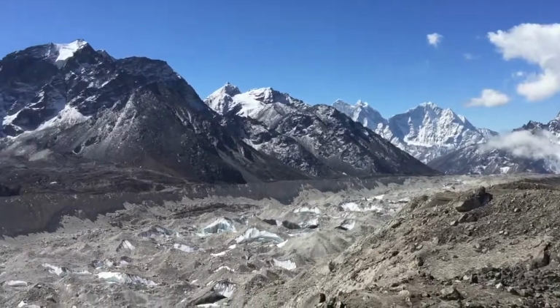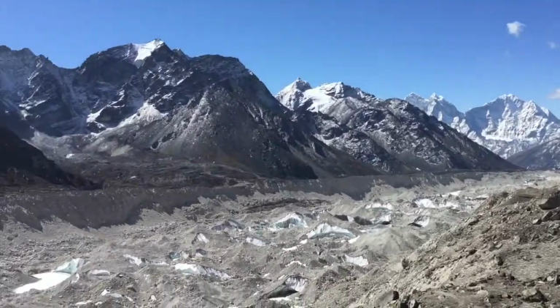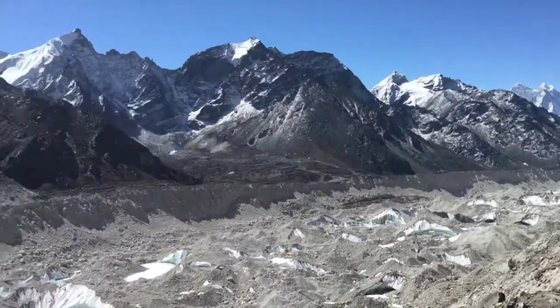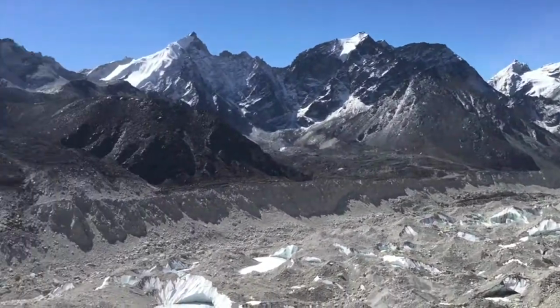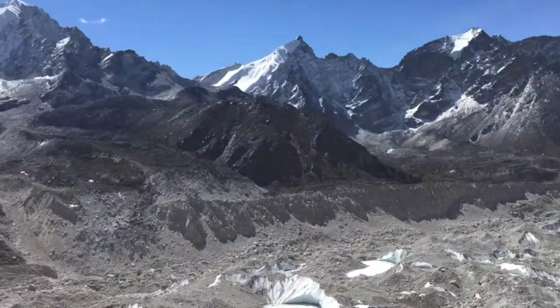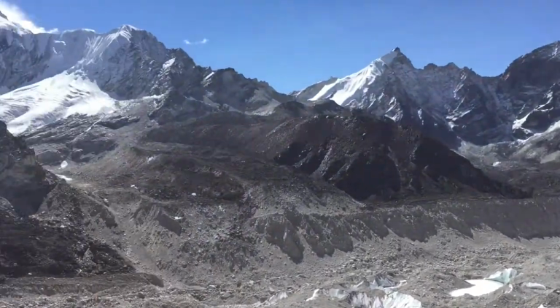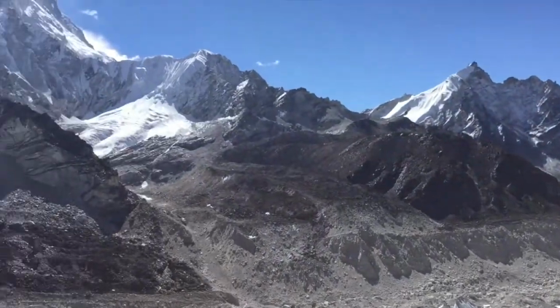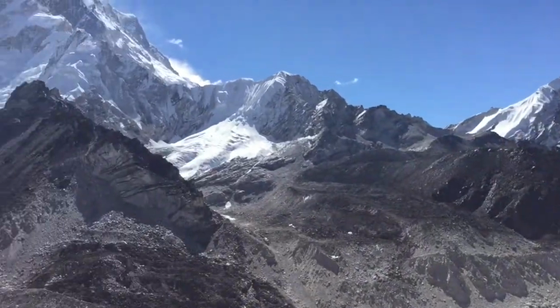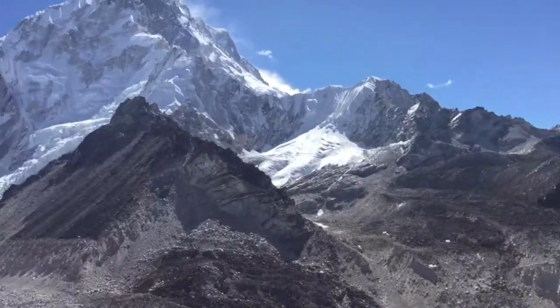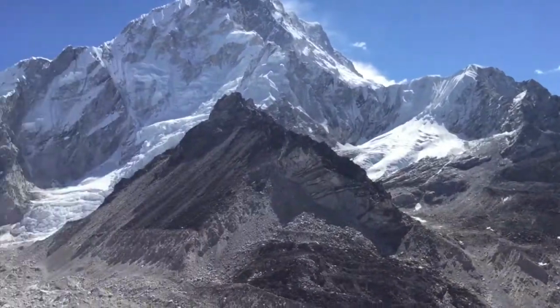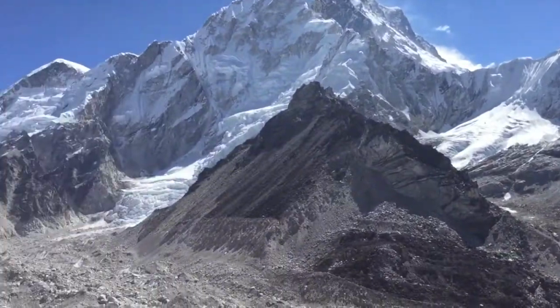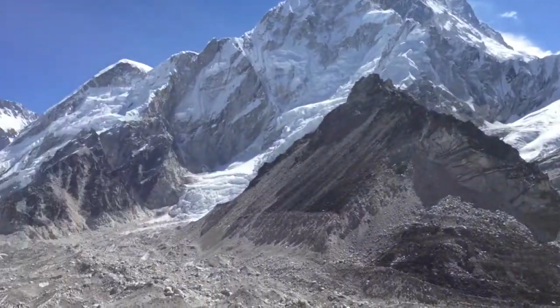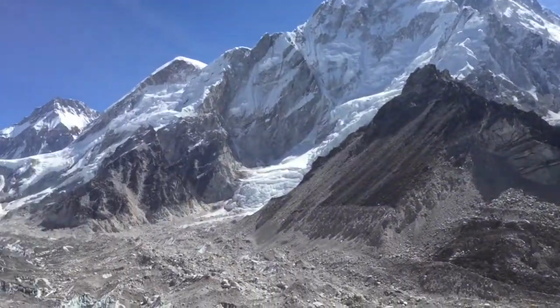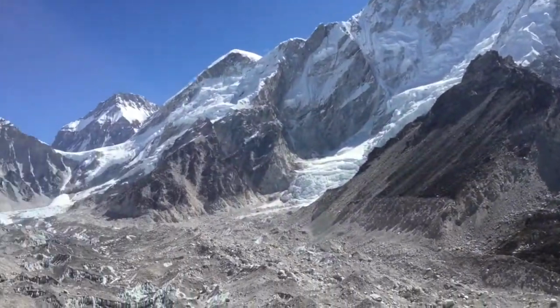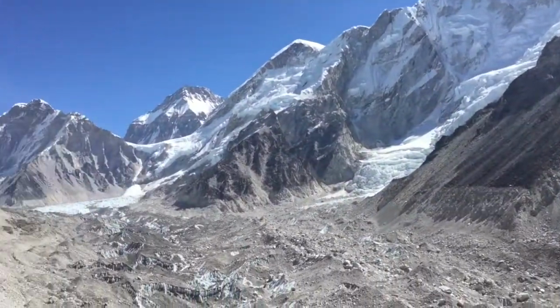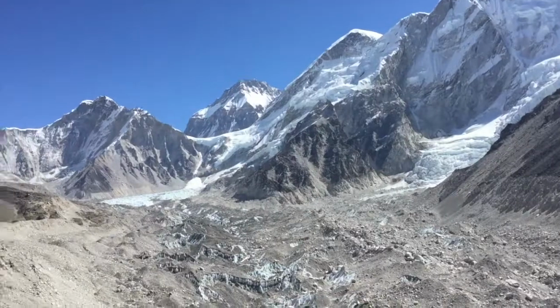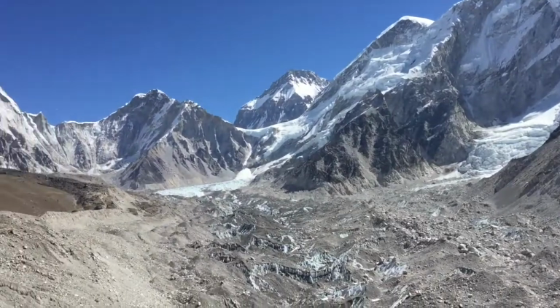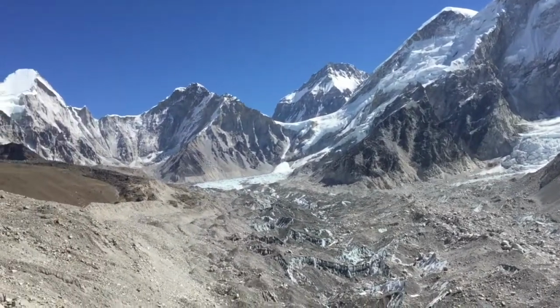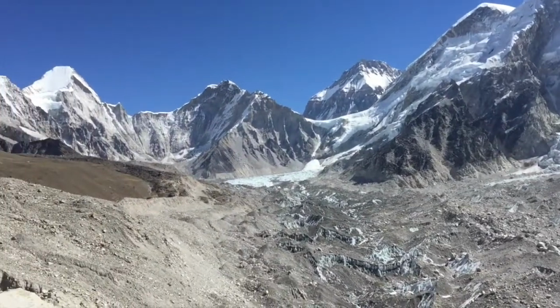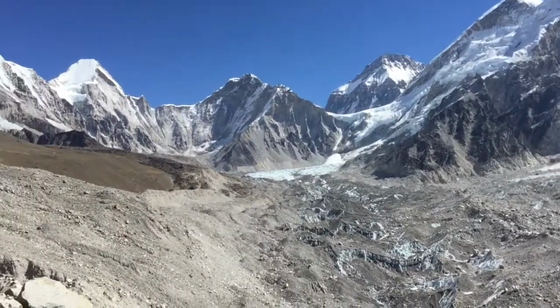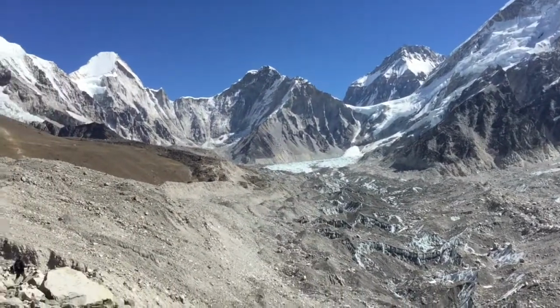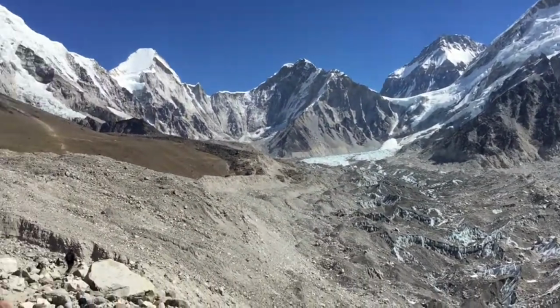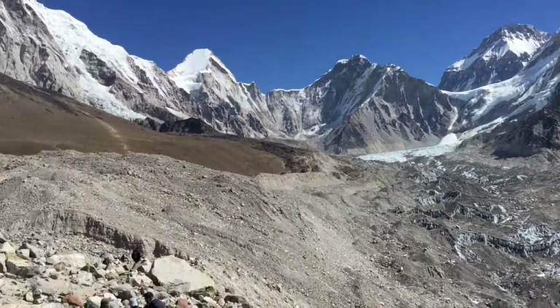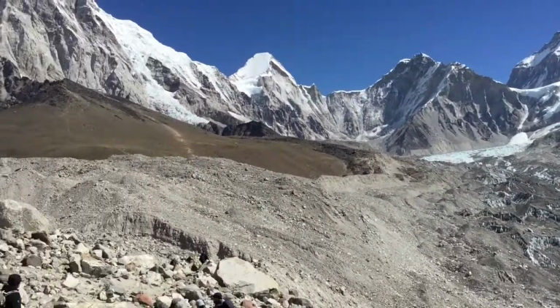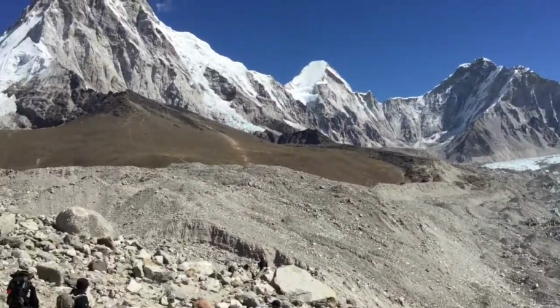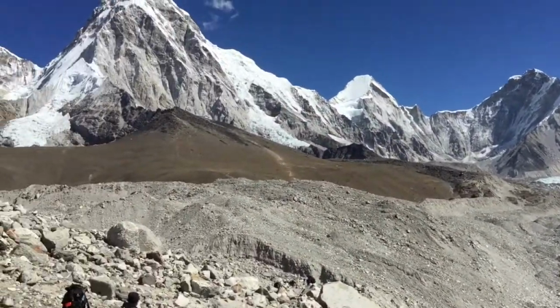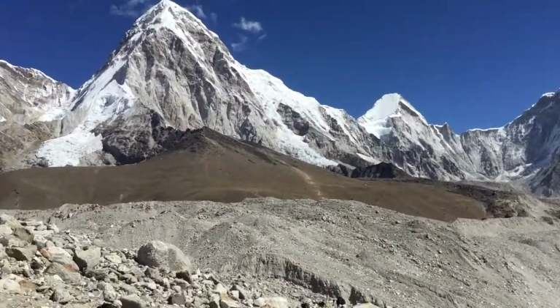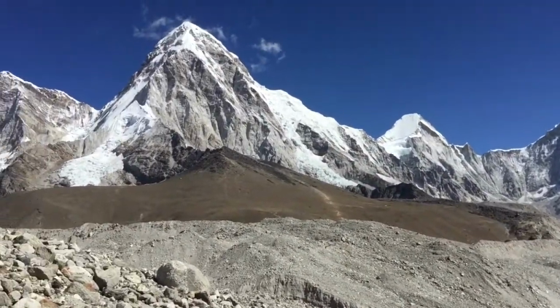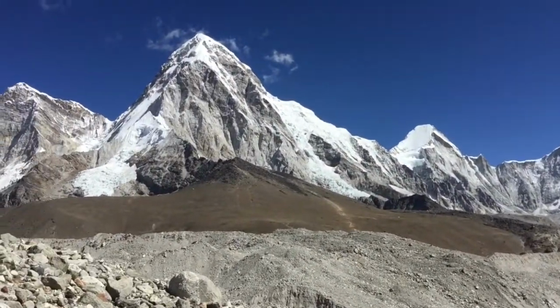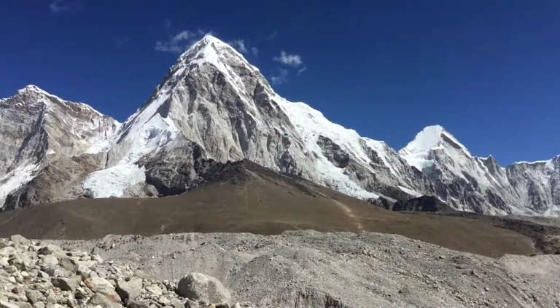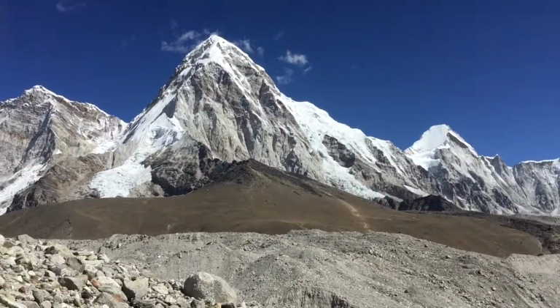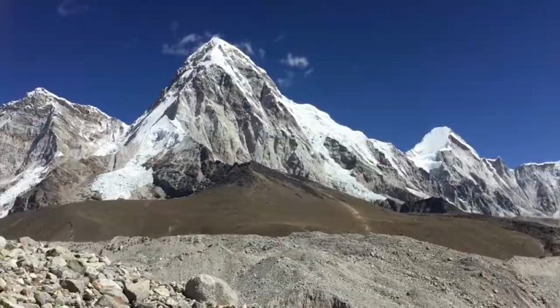Khumbu Glacier. They've marked the distance to Everest Base Camp. There's Kalapatar just below the moraine.